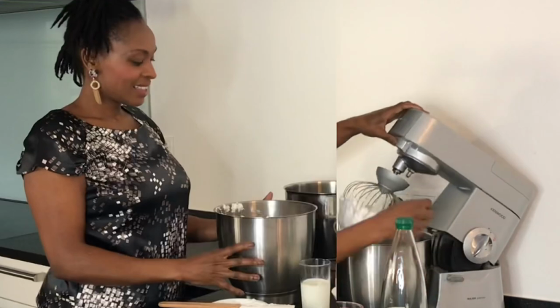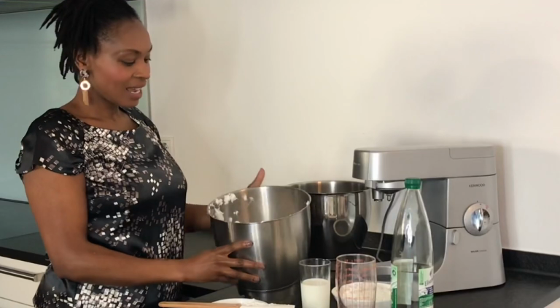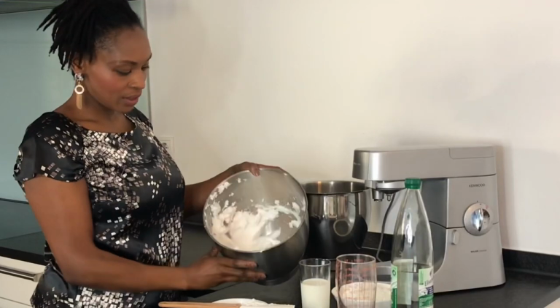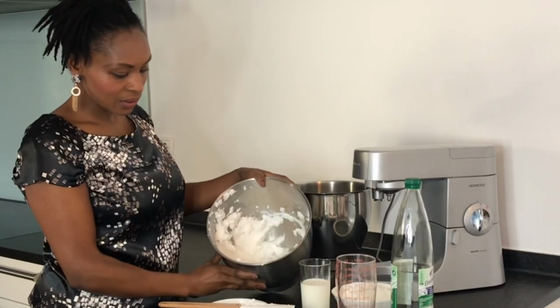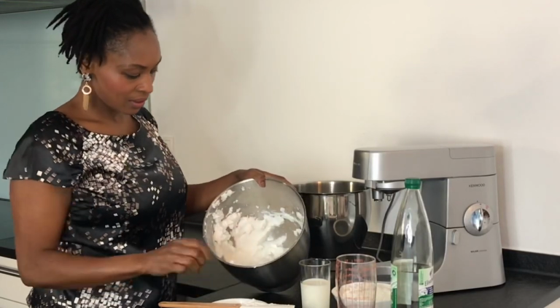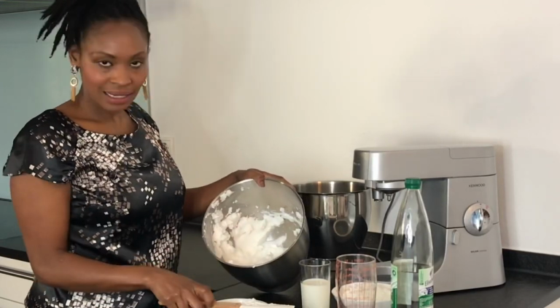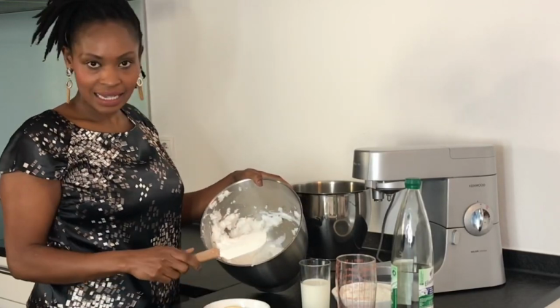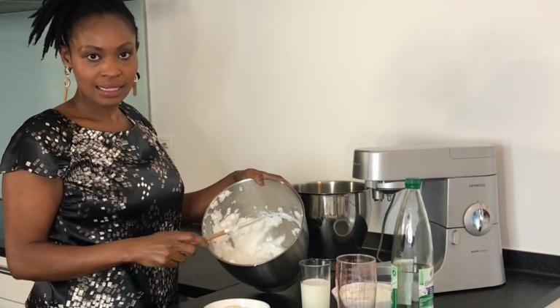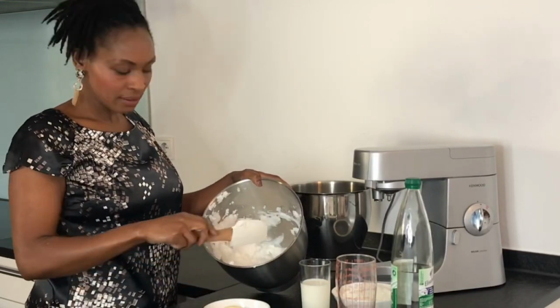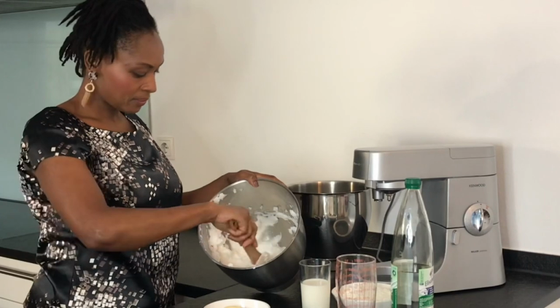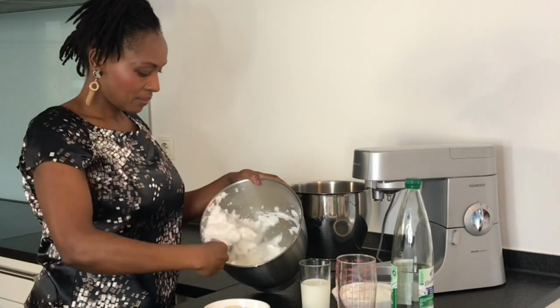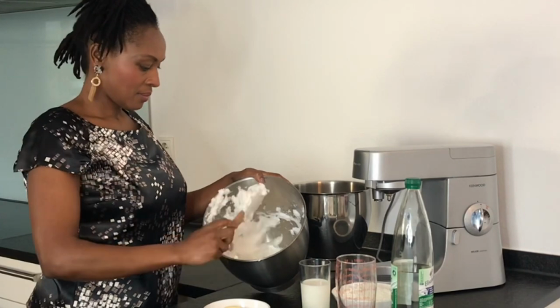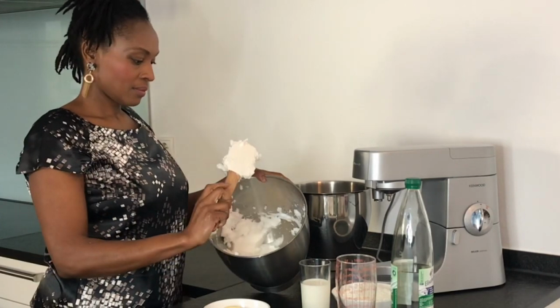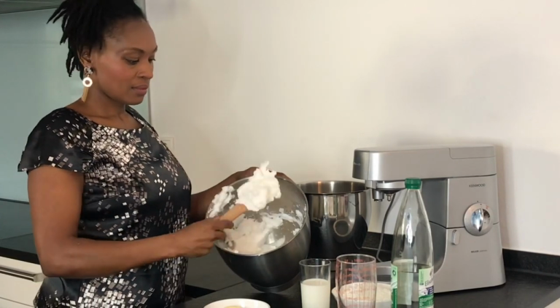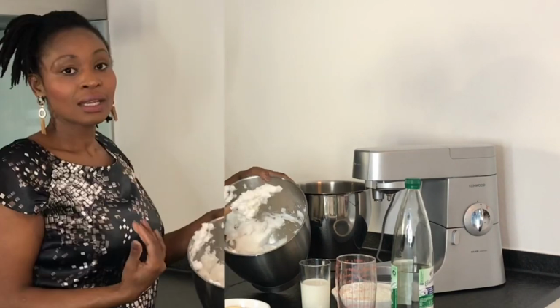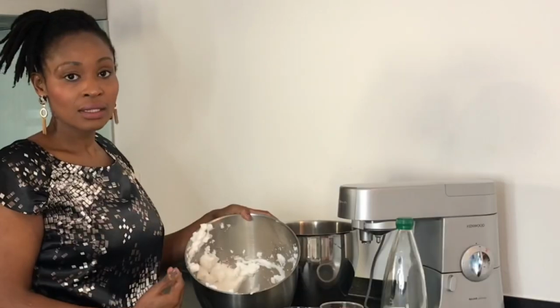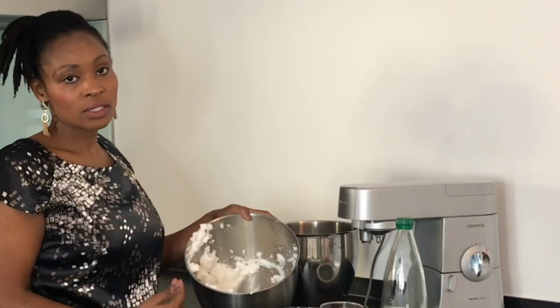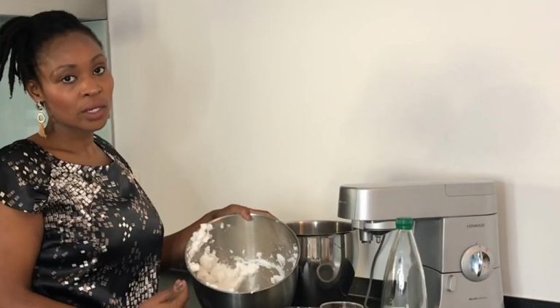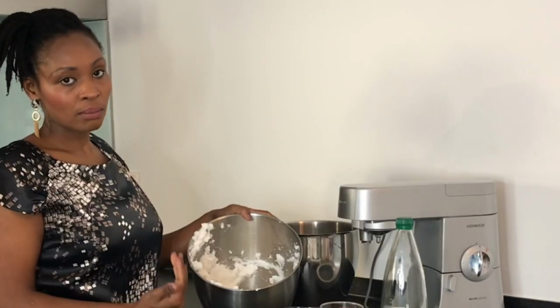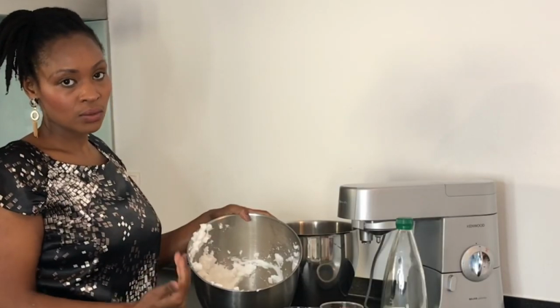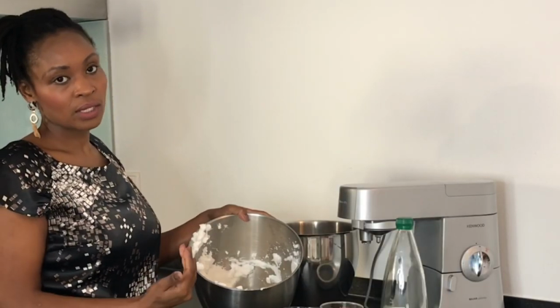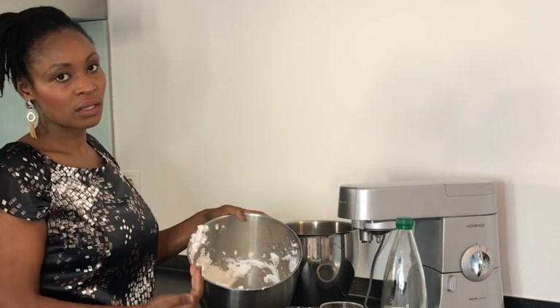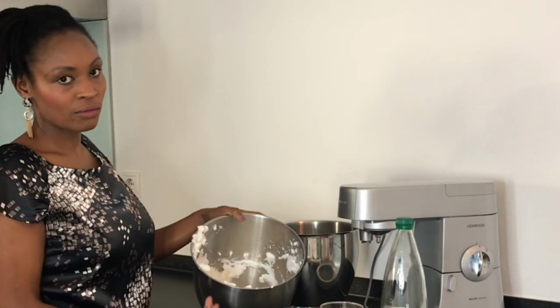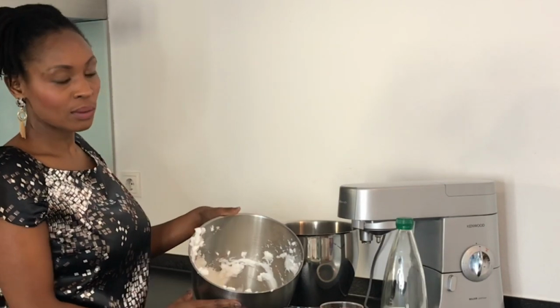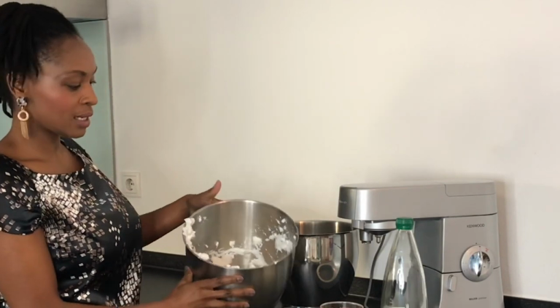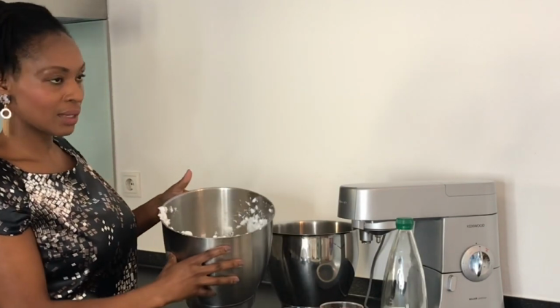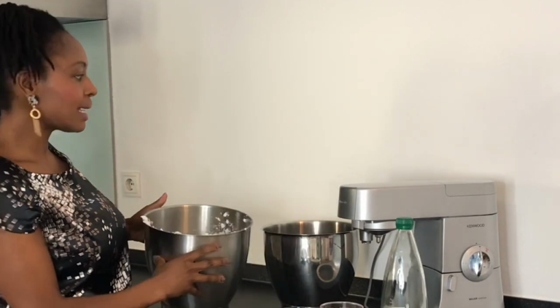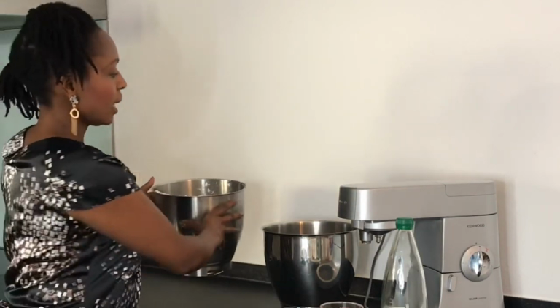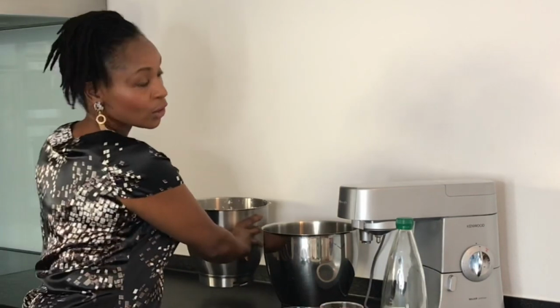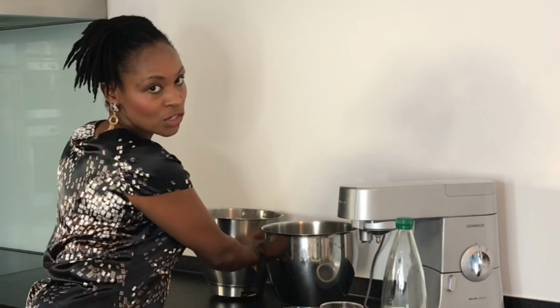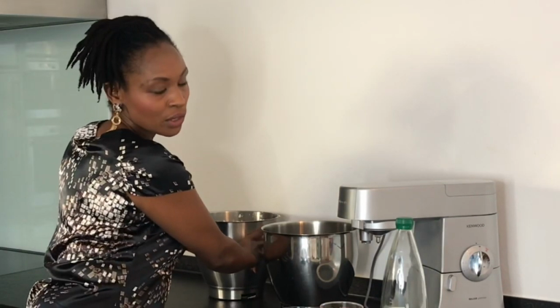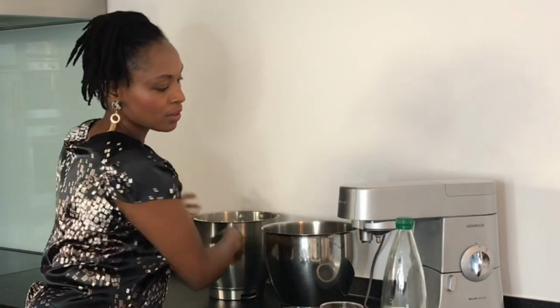This is how it looks — it's nice and stiff — and this is what is going to help our batter to rise when making the waffles. So I'm going to set this aside and continue with the process.